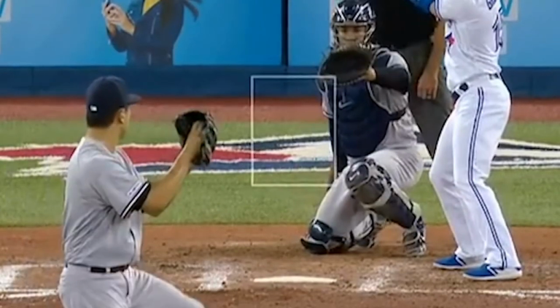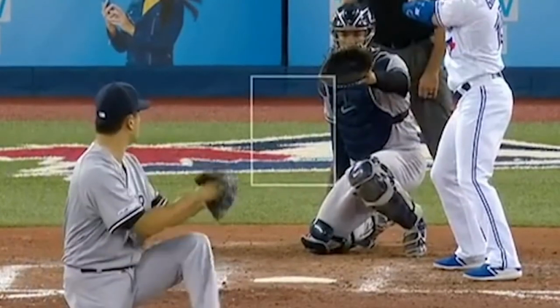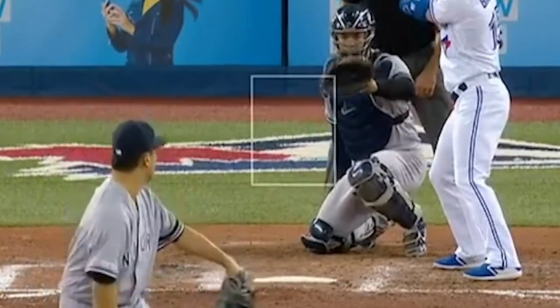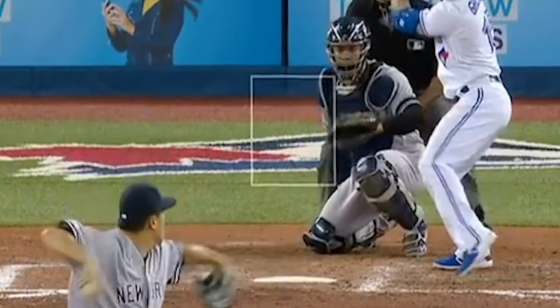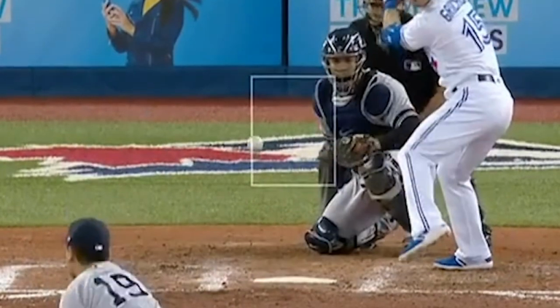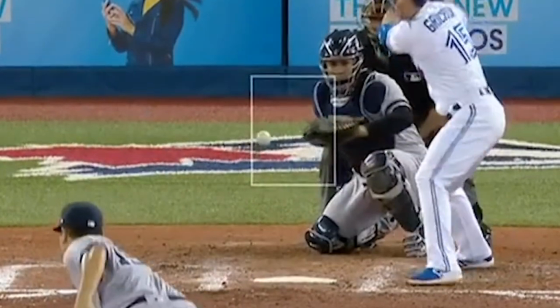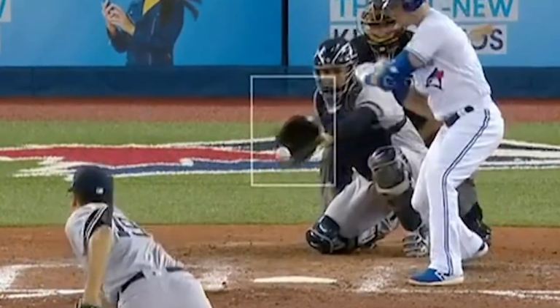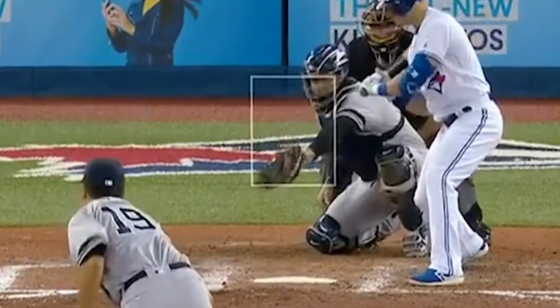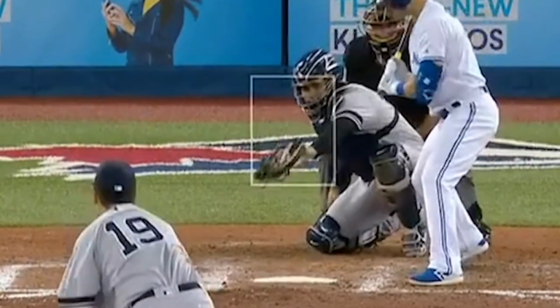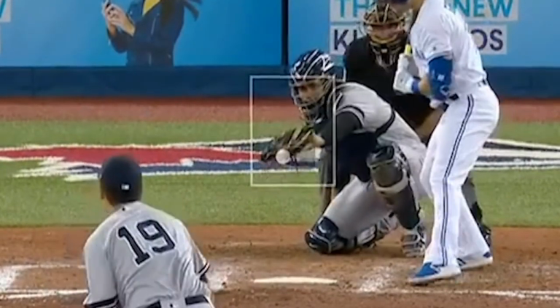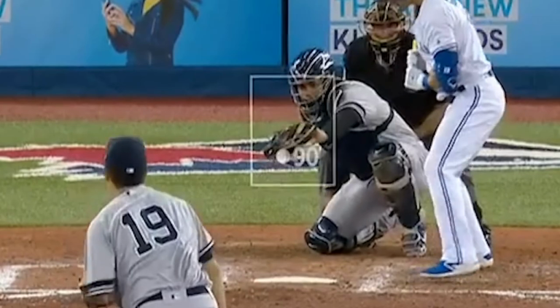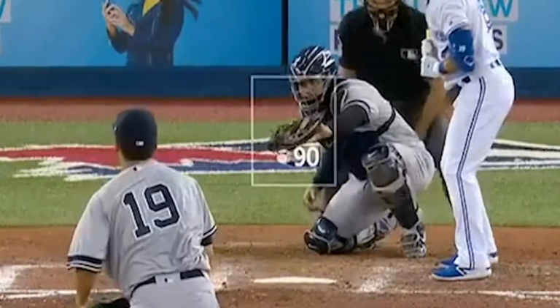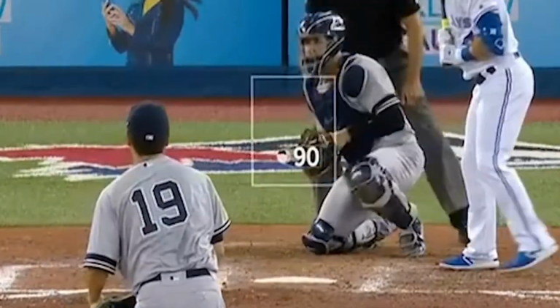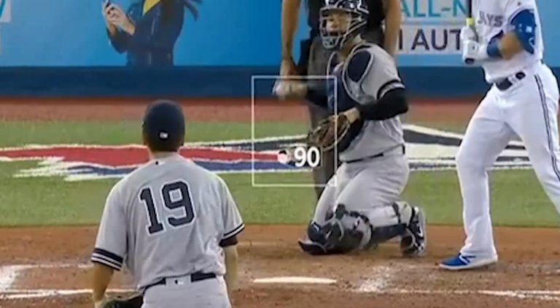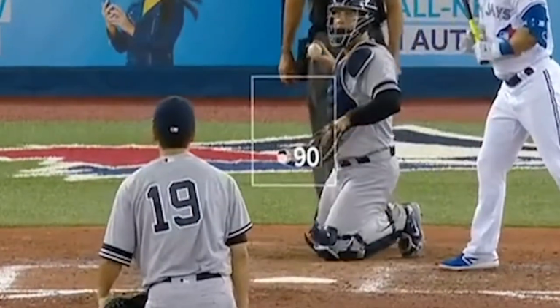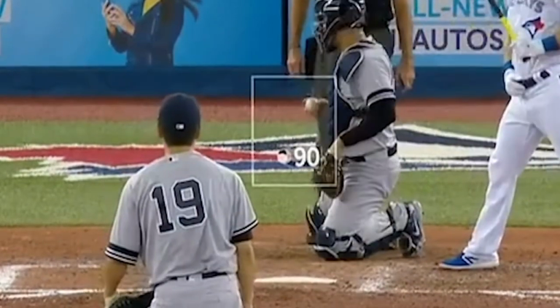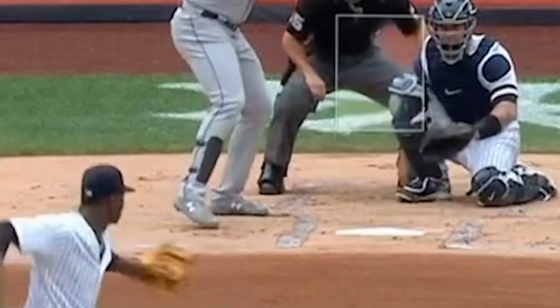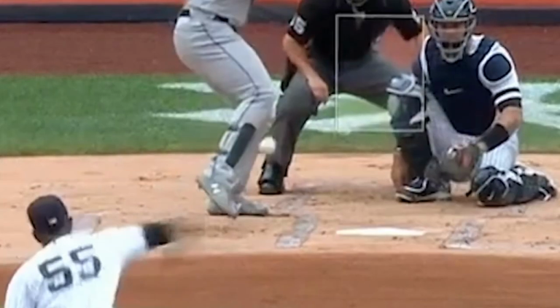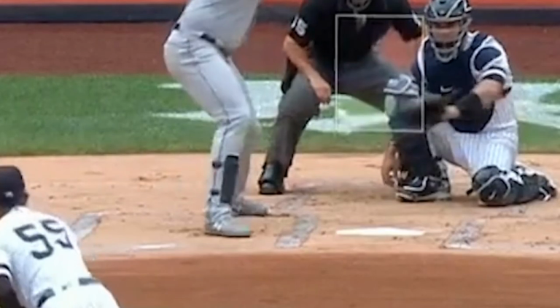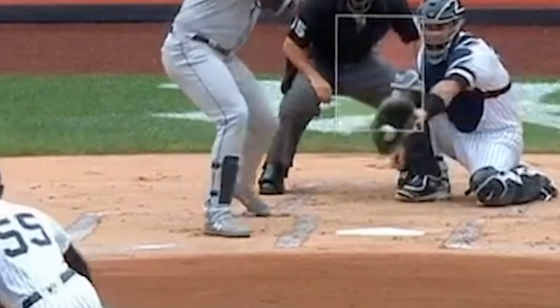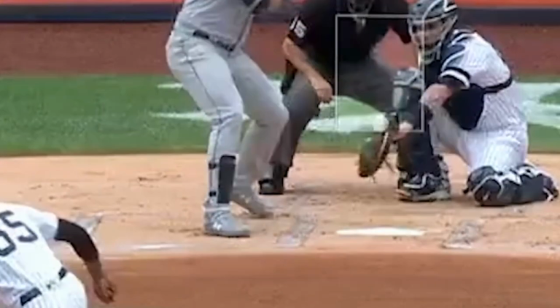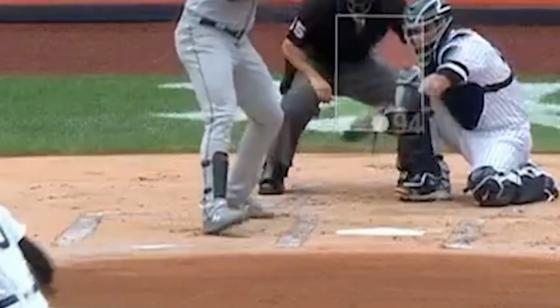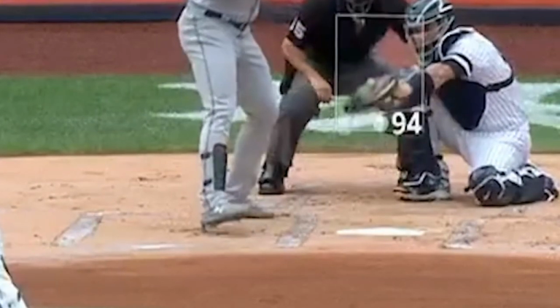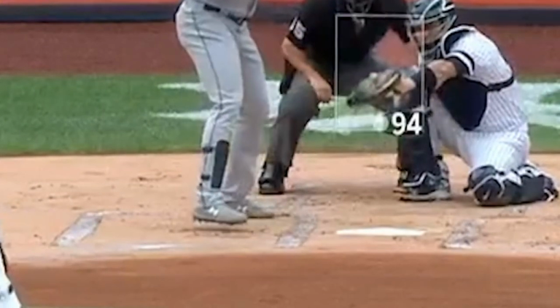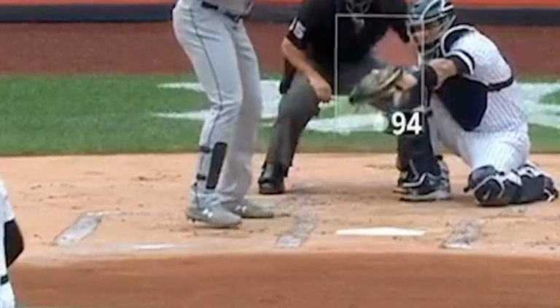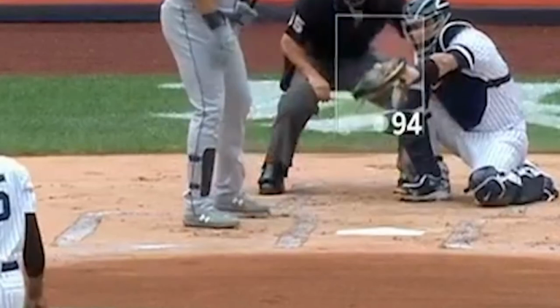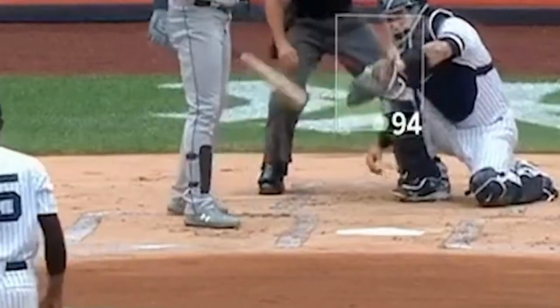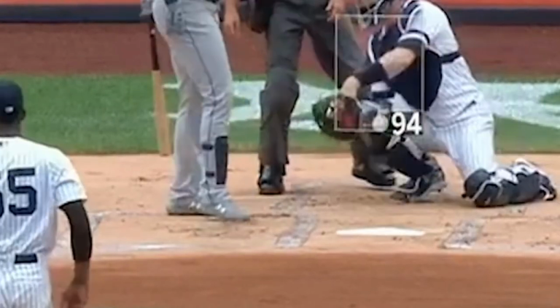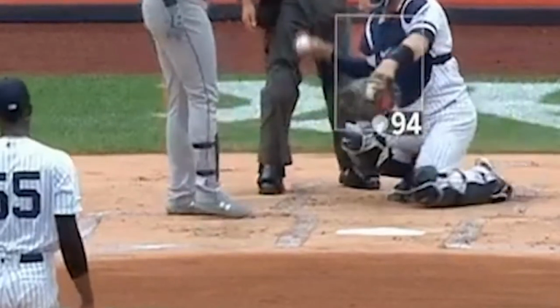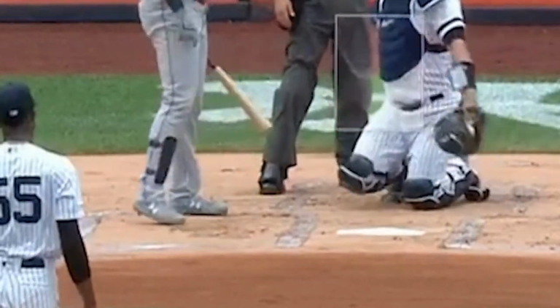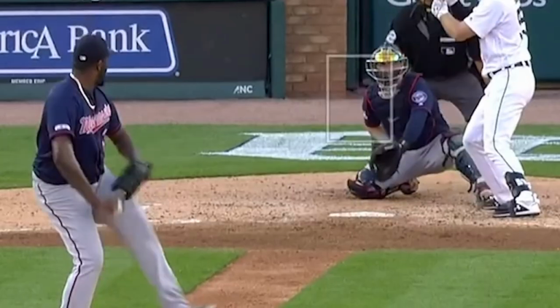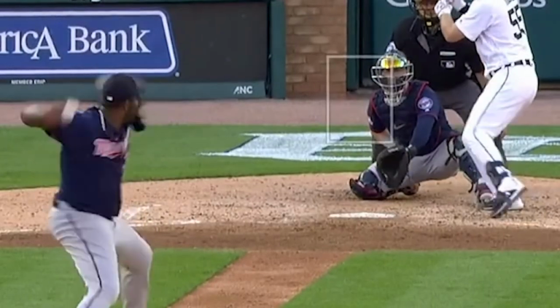Look at this — glove high to deke the batter, dekes the umpire, because that ball's right down the middle. Didn't call it a strike. Gary's like, what the fuck? Anyway, there's the low strike. That's another strike. Too much glove movement. Doesn't get the call.